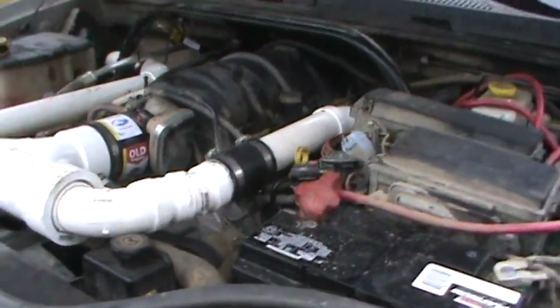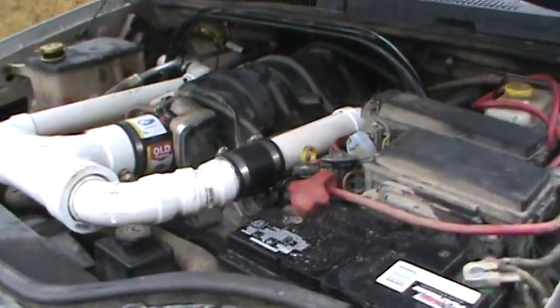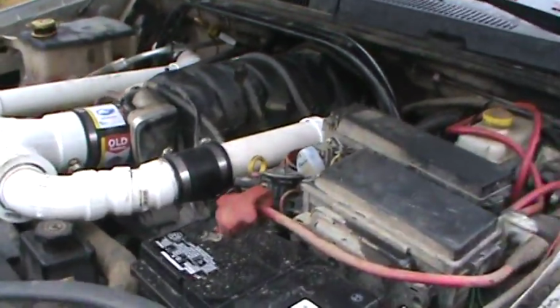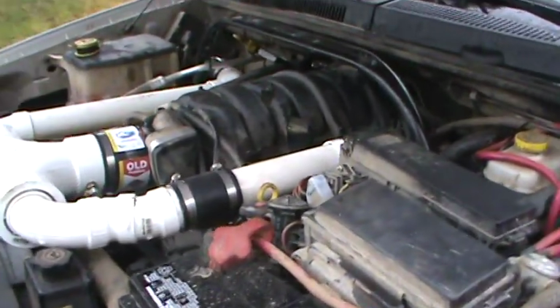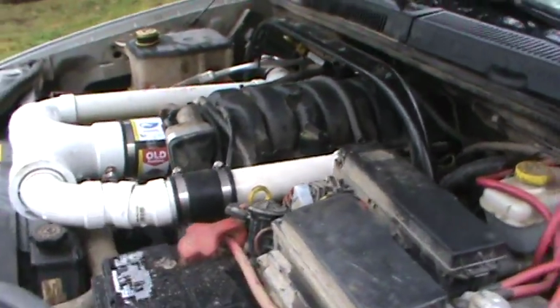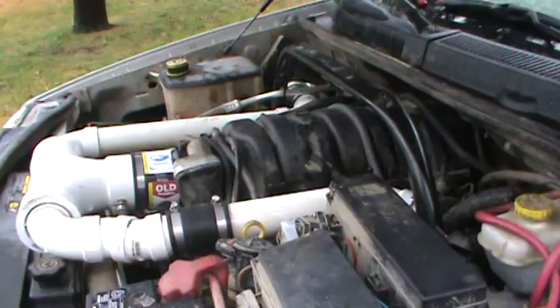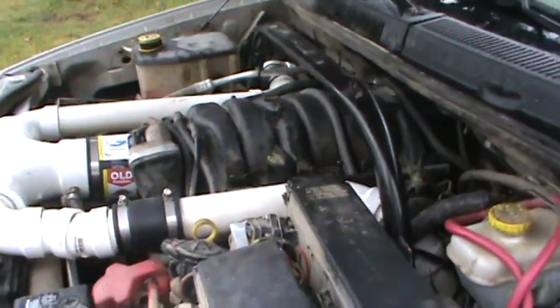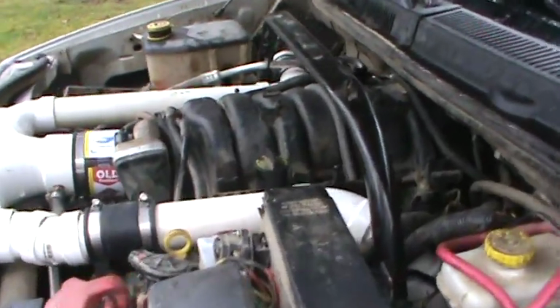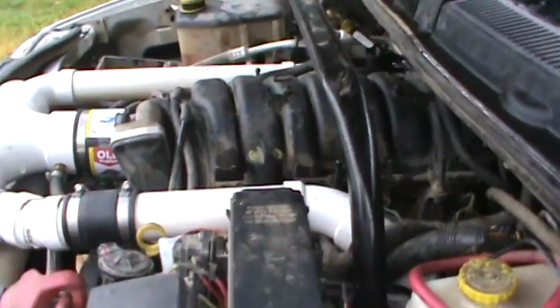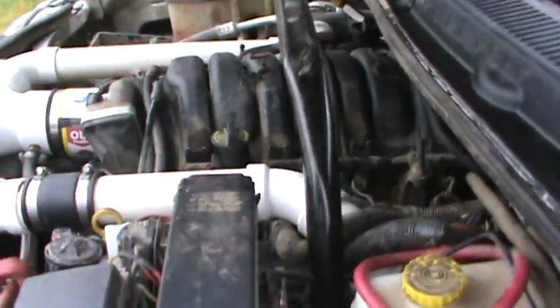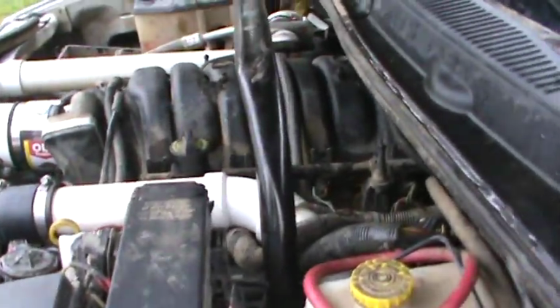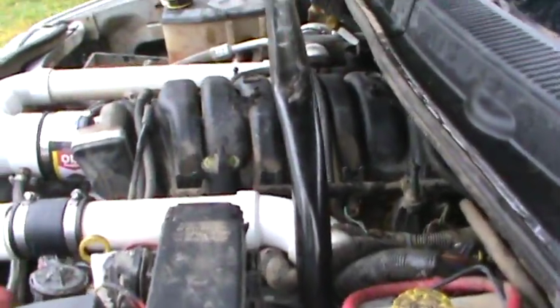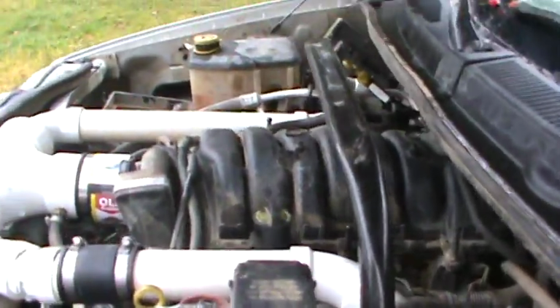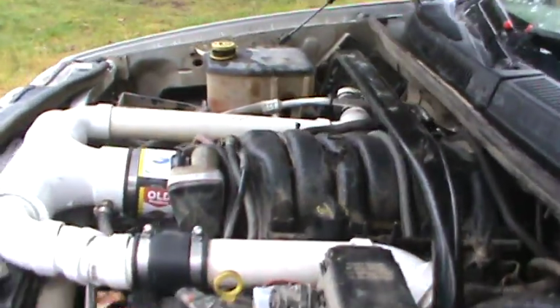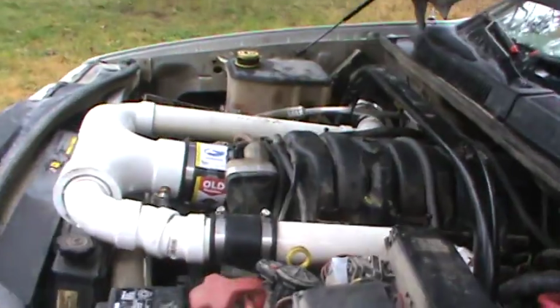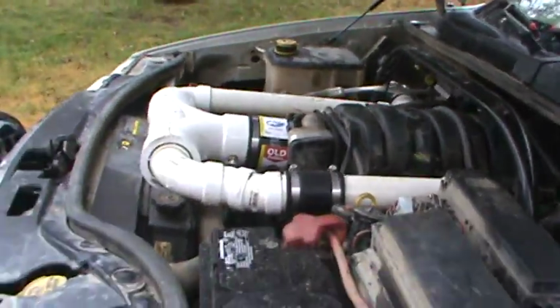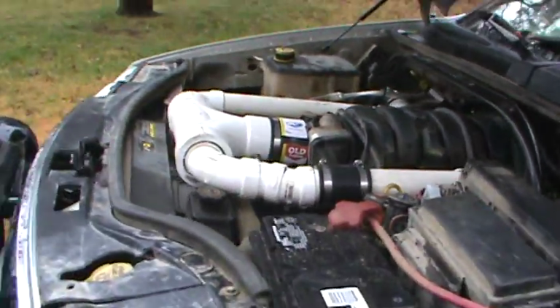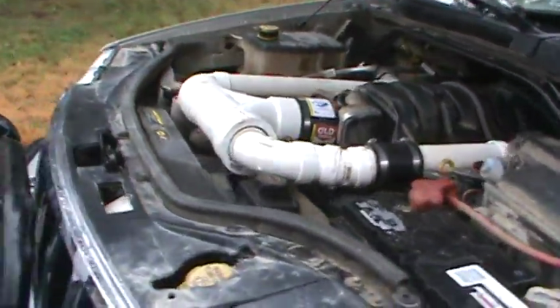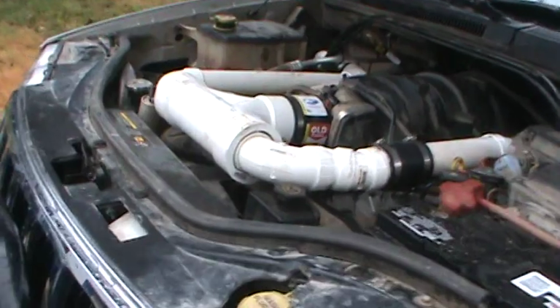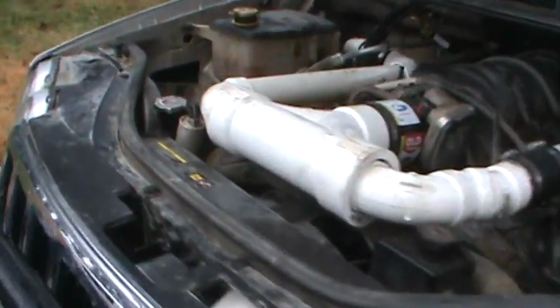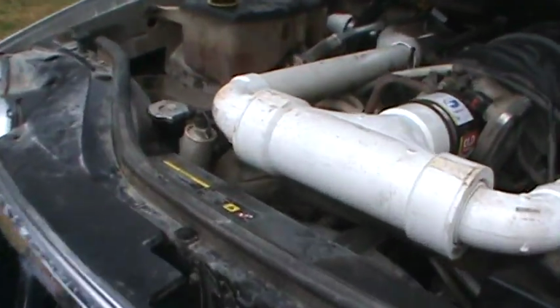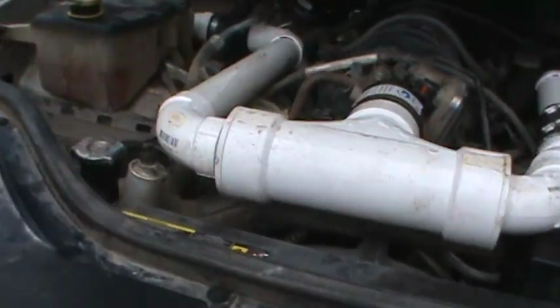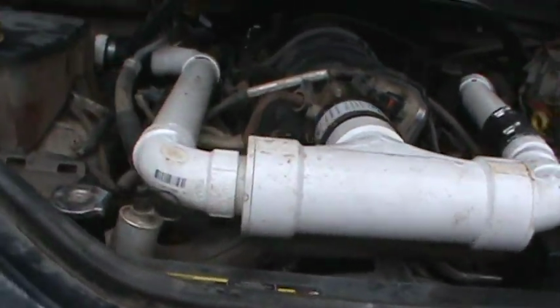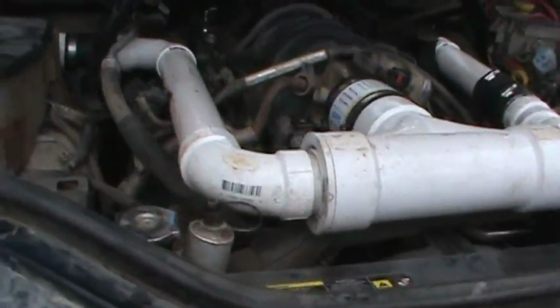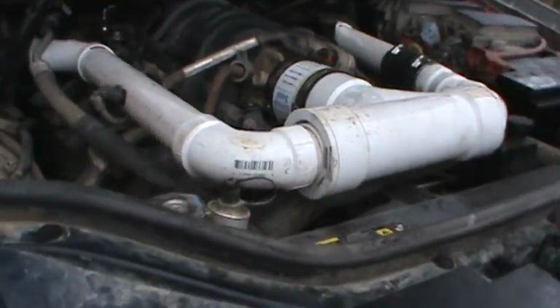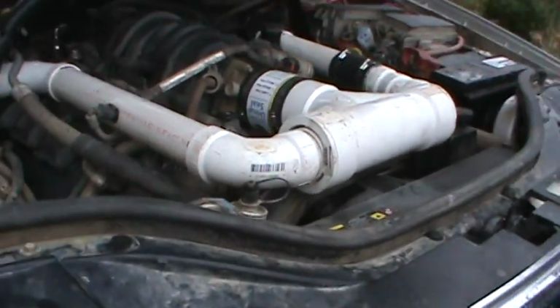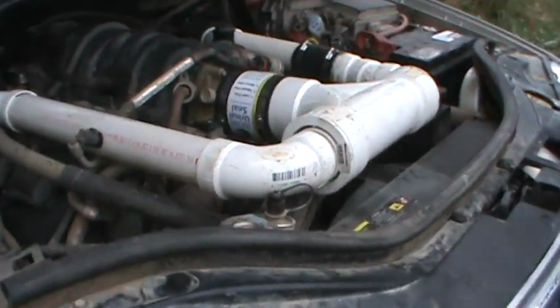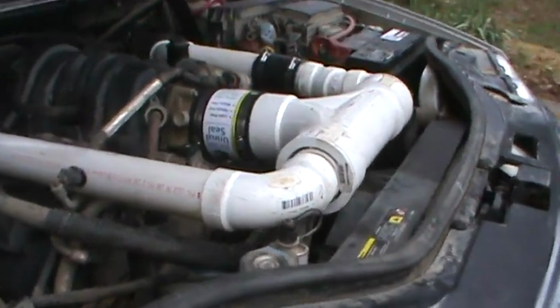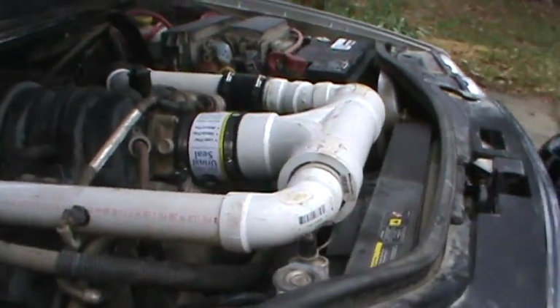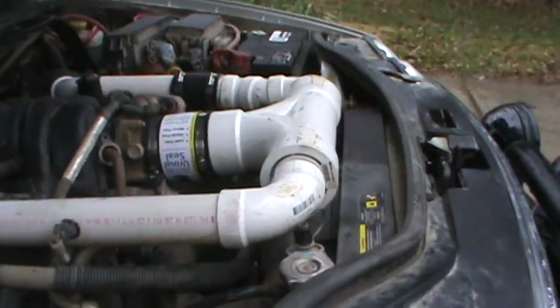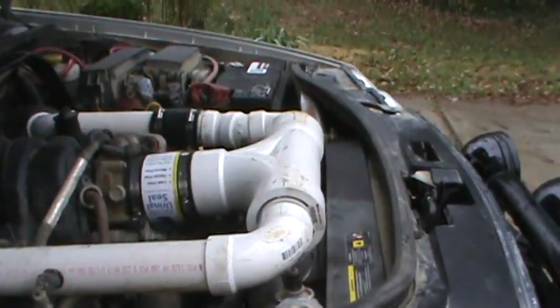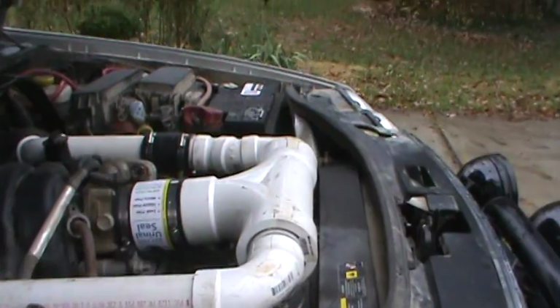I have to give credit to my buddy Troy Tucker, who put this together, because frankly I was in Thailand — you guys see a lot of my Thailand videos. Anyhow, it's a dual intake system. The factory air box is empty now.